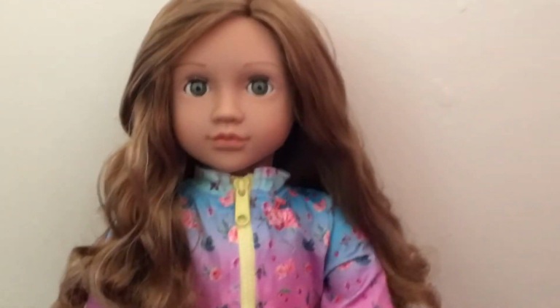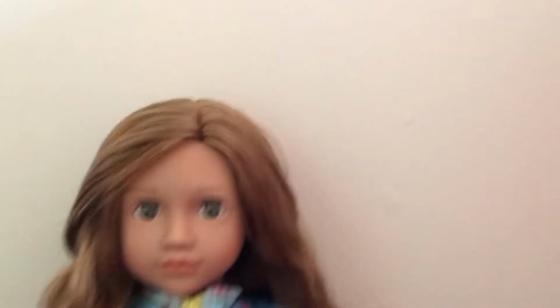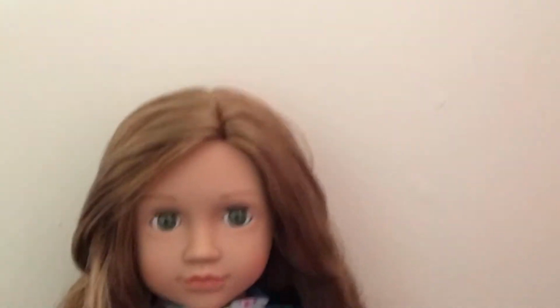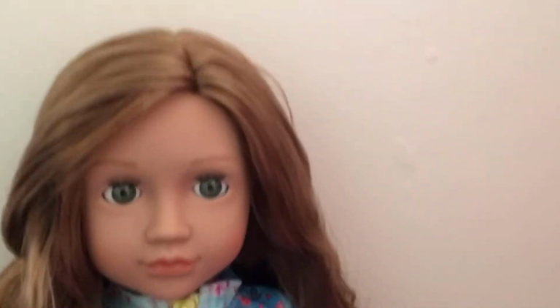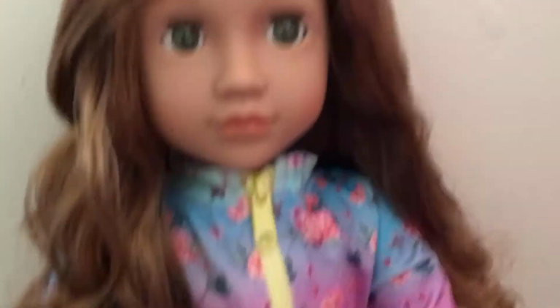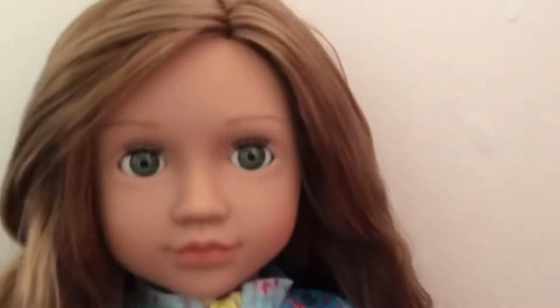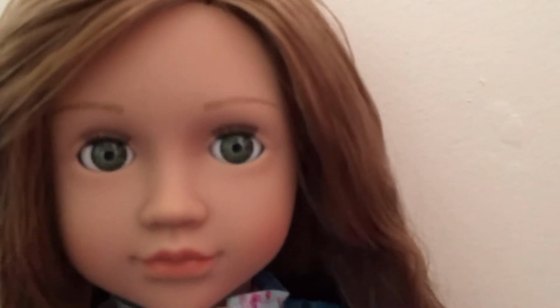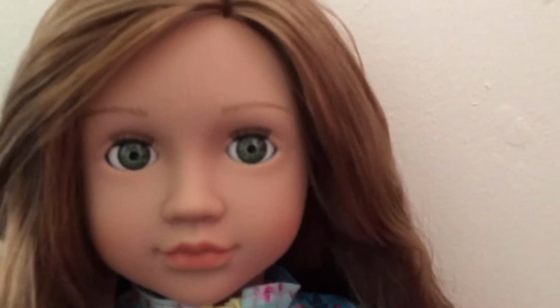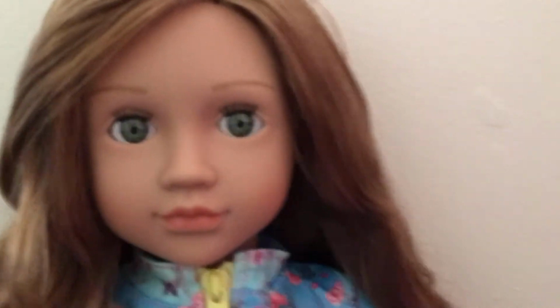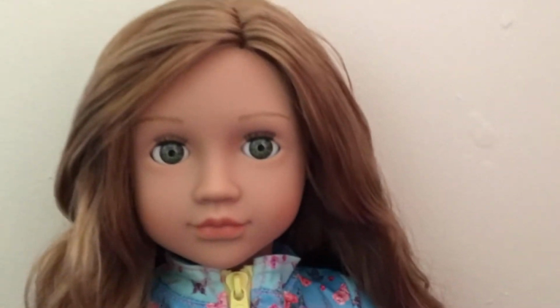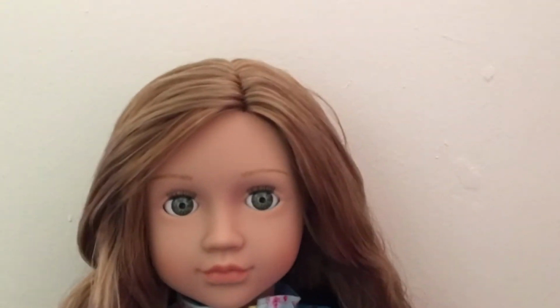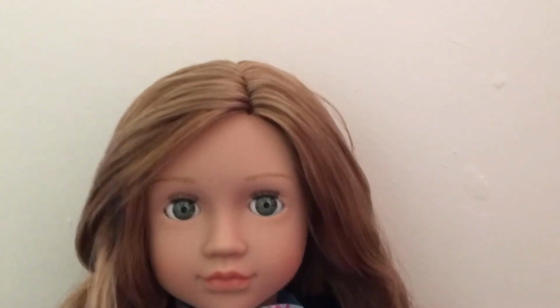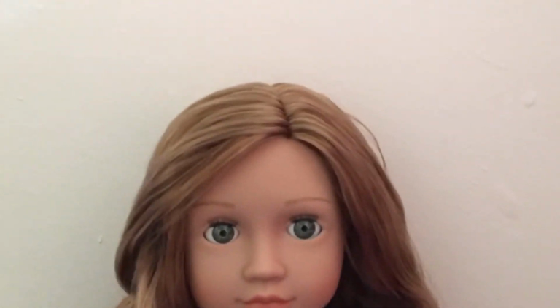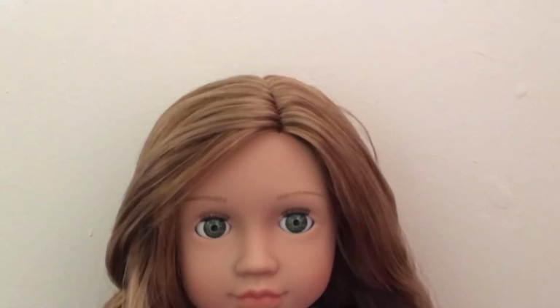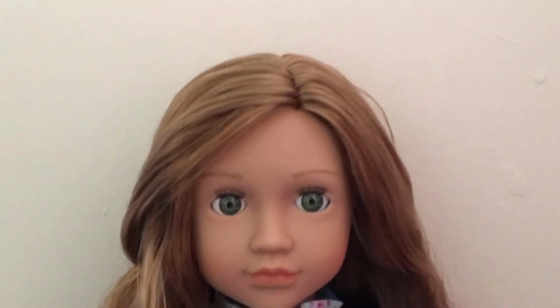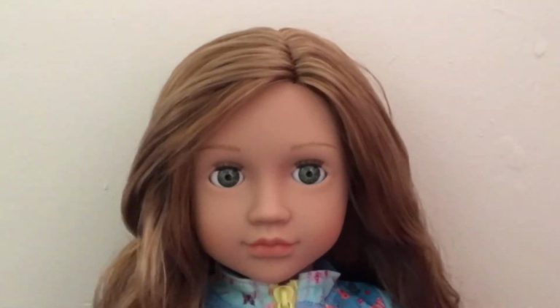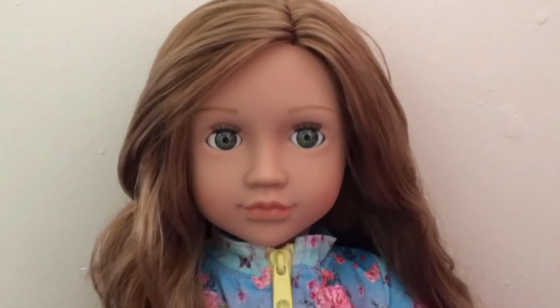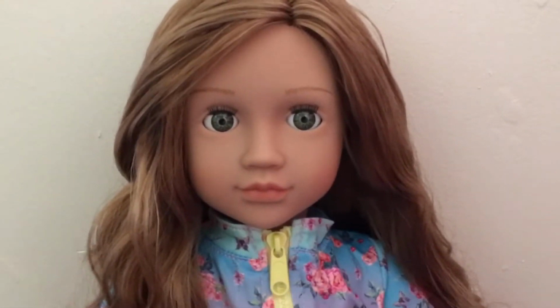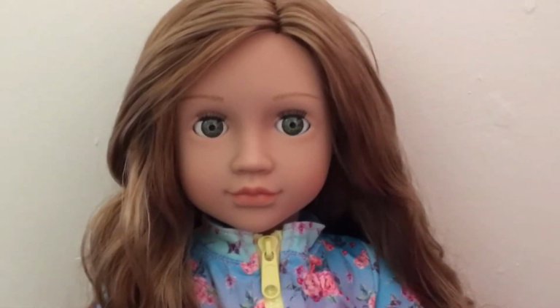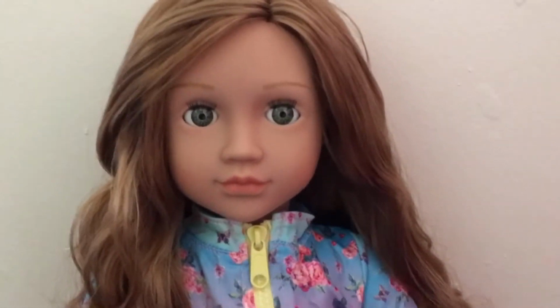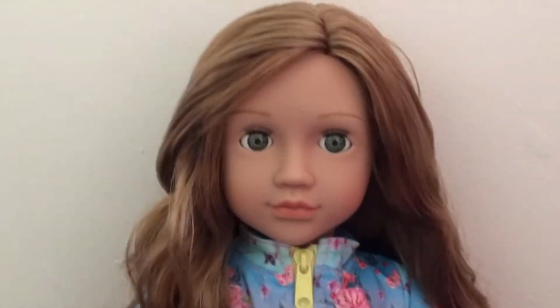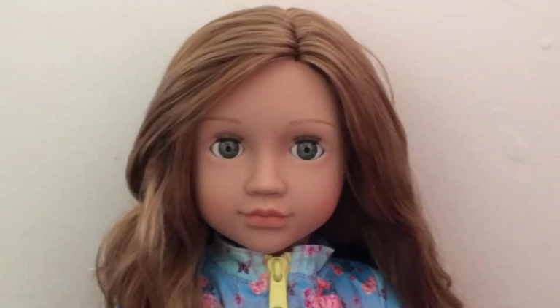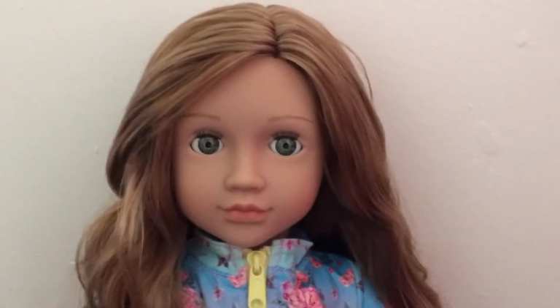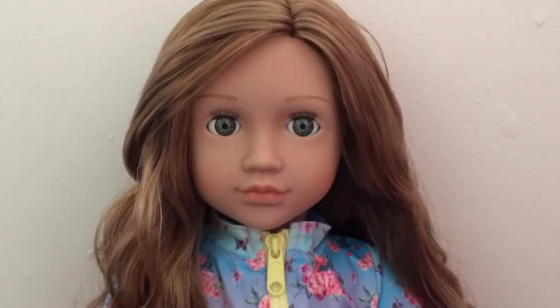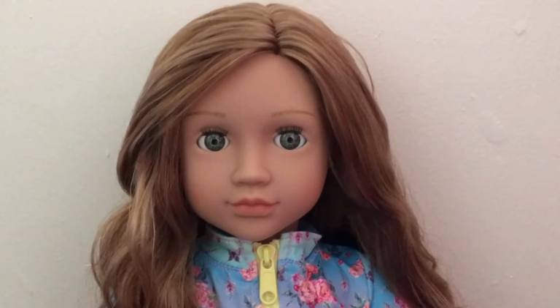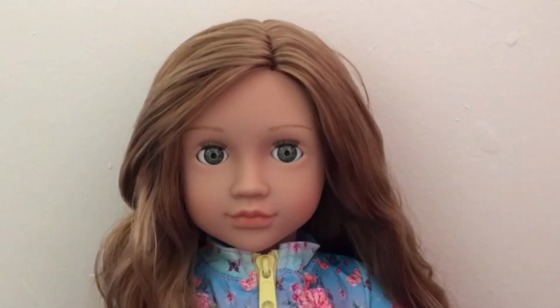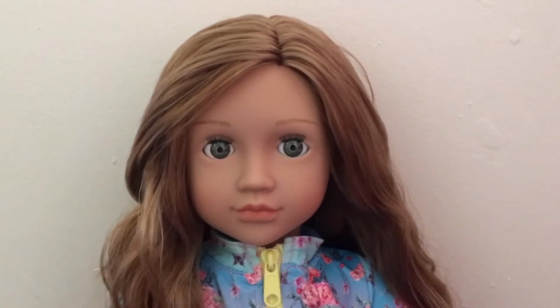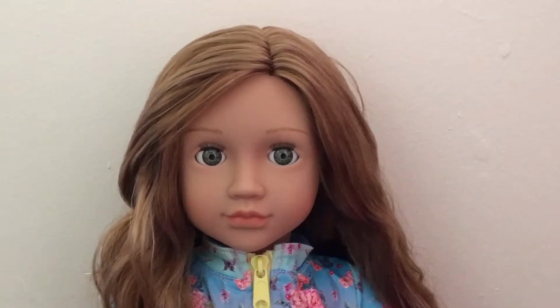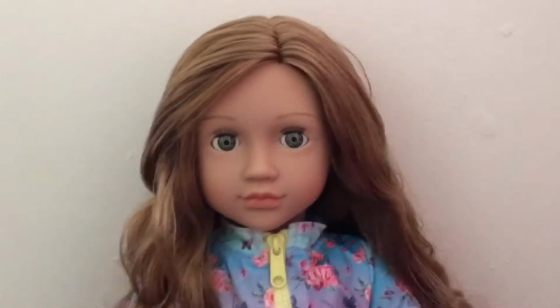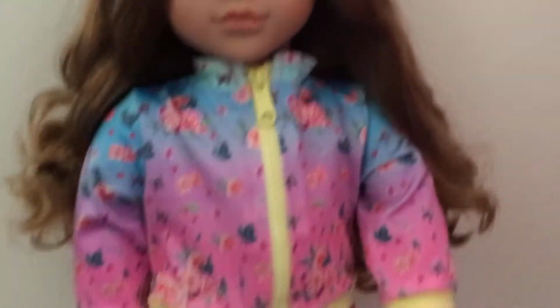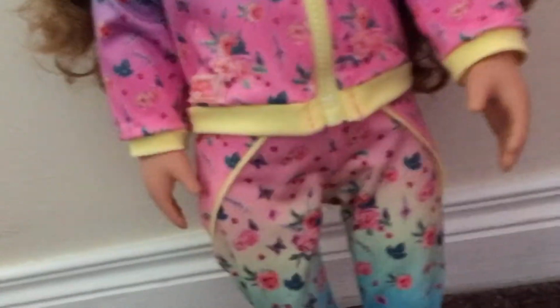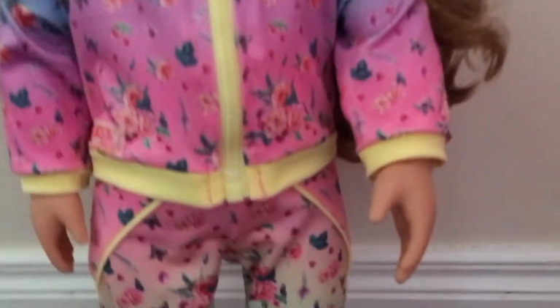I'm just gonna quickly go through what she looks like. She has long brown hair that's got a little bit of waviness to it, and she's got green eyes. Lily and Kylie also have green eyes, so all mine have green eyes except for Anna who has like gray-blue eyes.